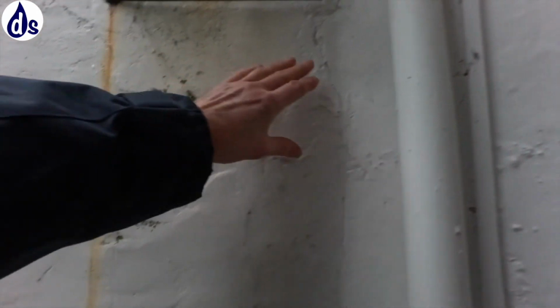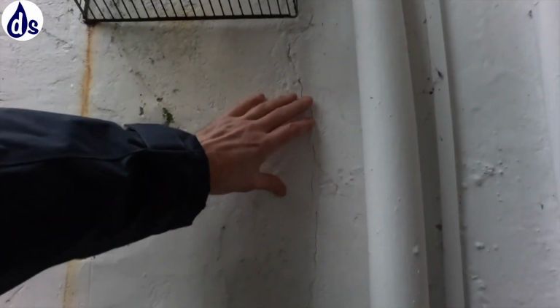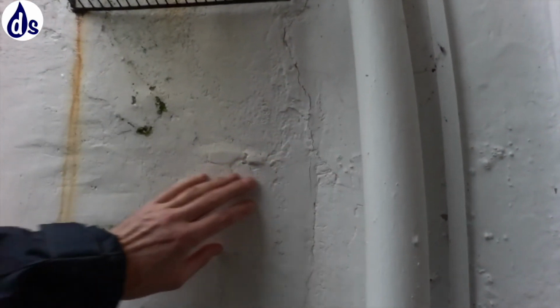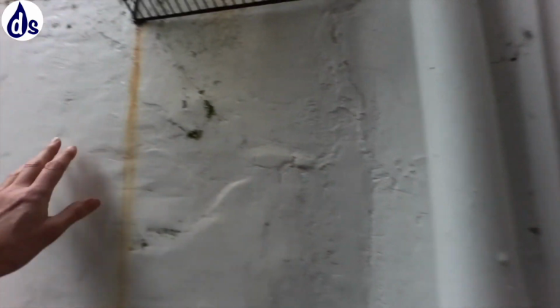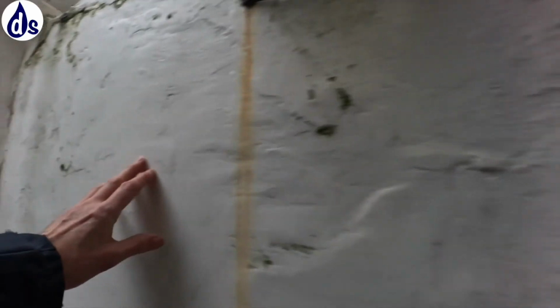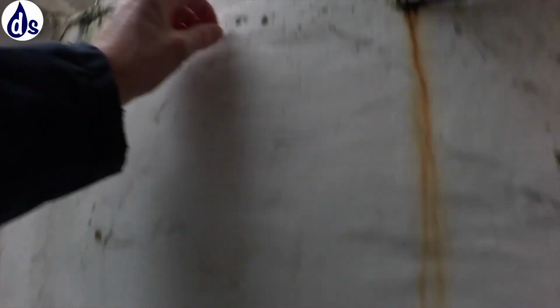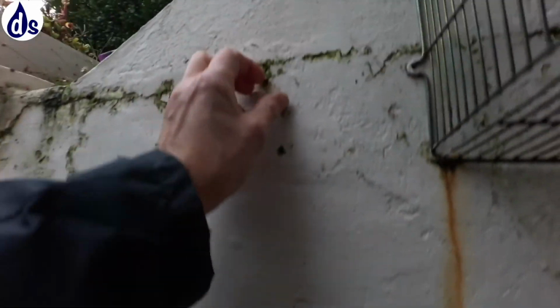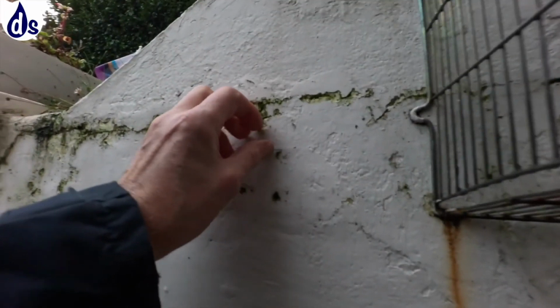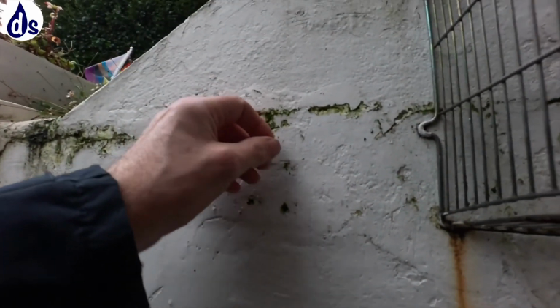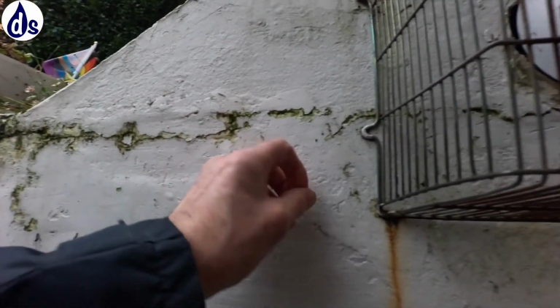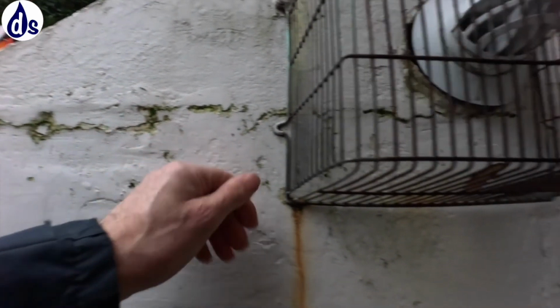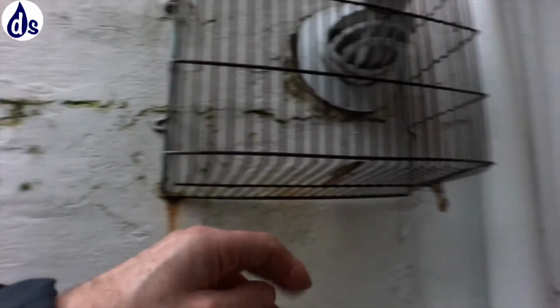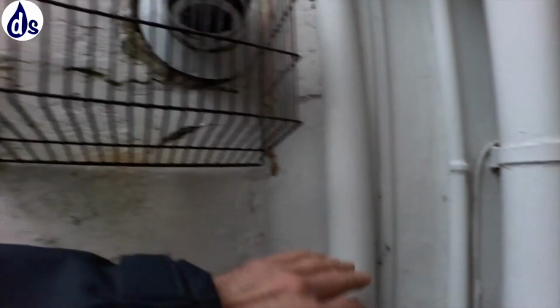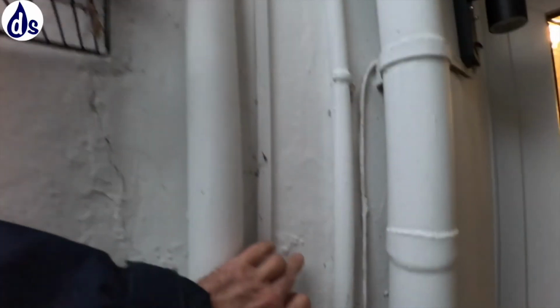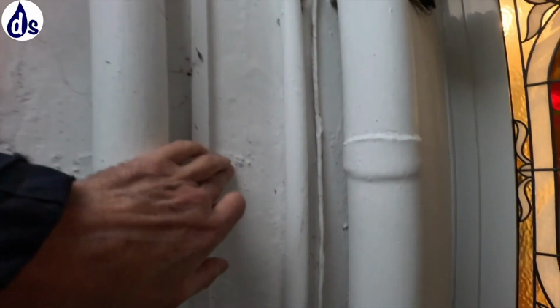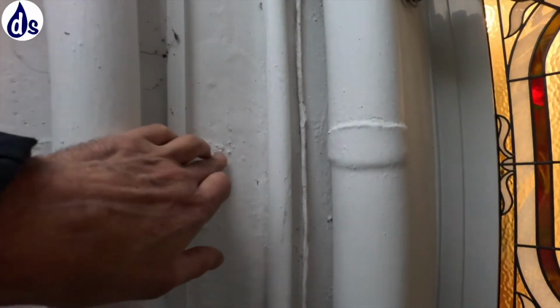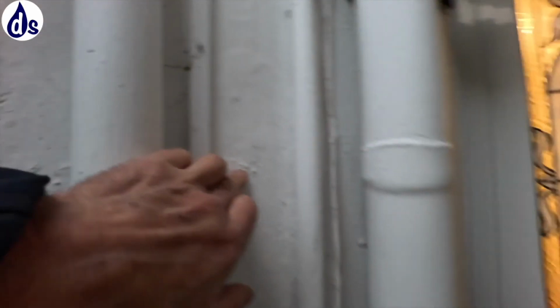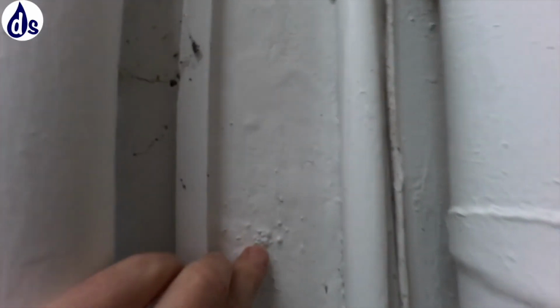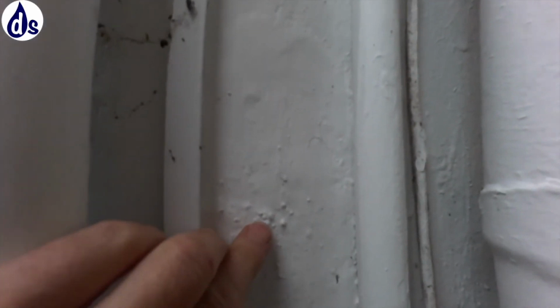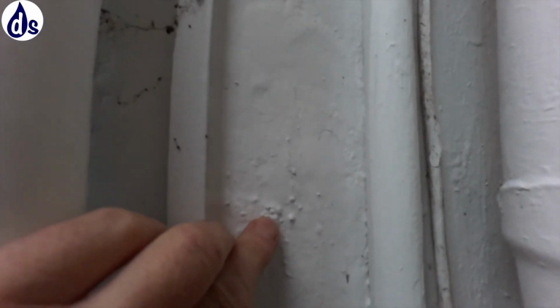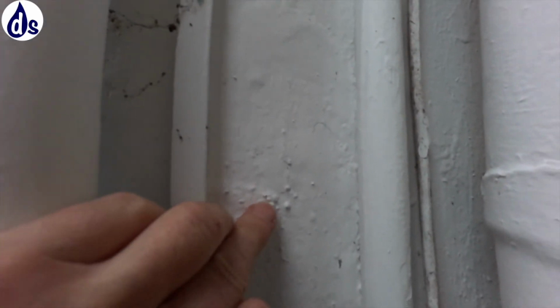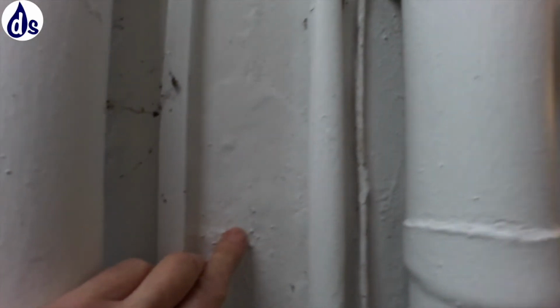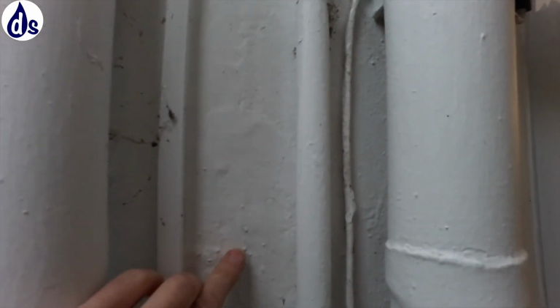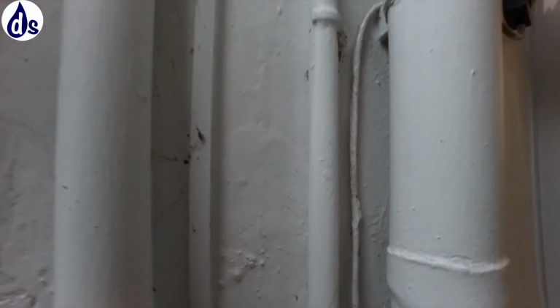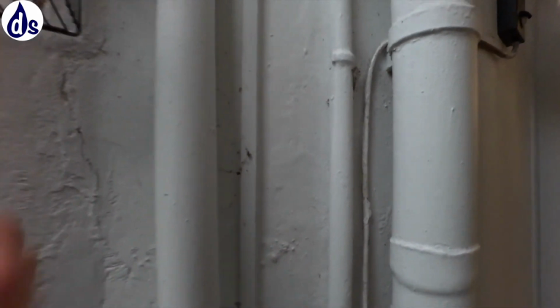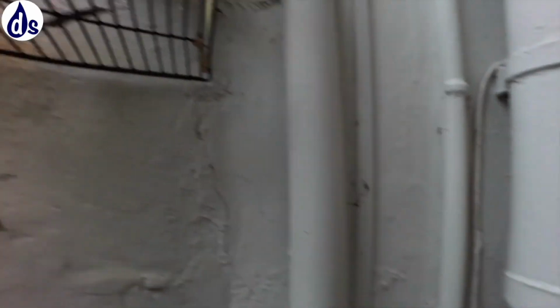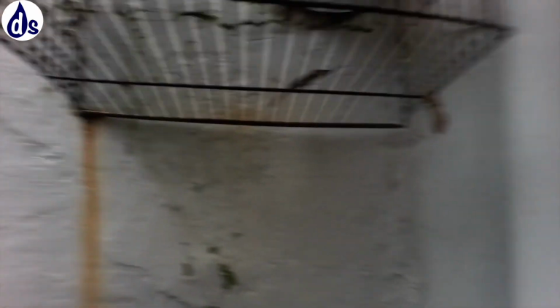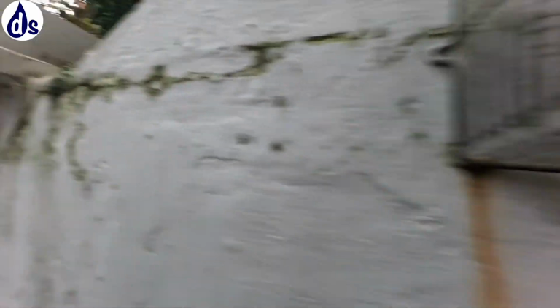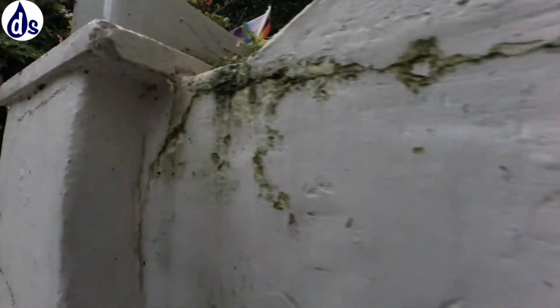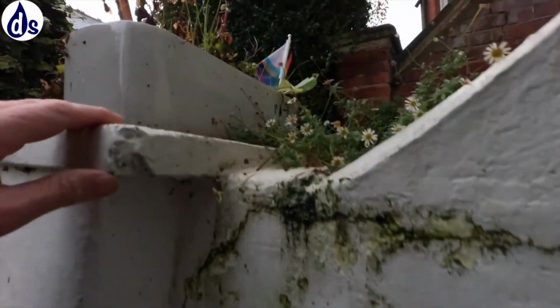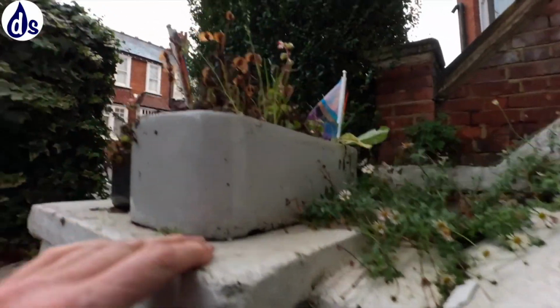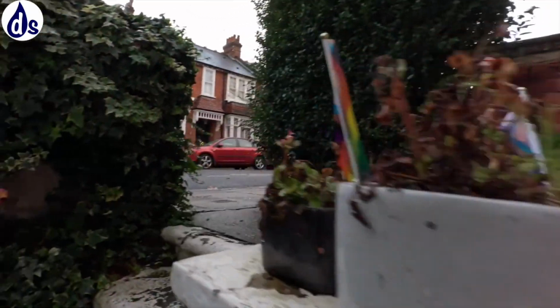...it will get in behind the paint and start cracking. Eventually that causes lots and lots of small micro-cracks and it becomes self-perpetuating.